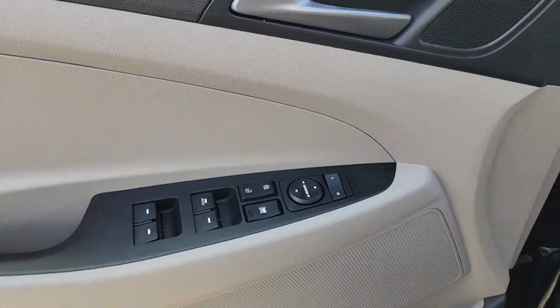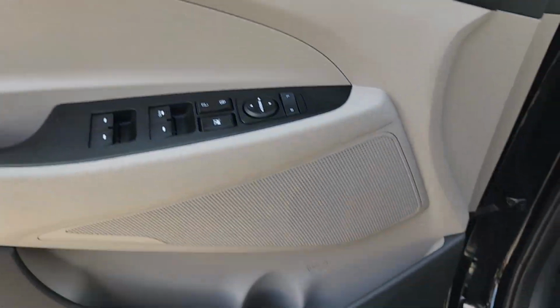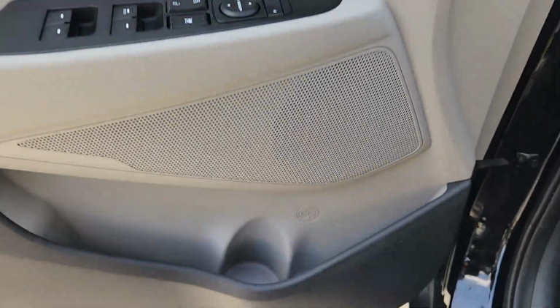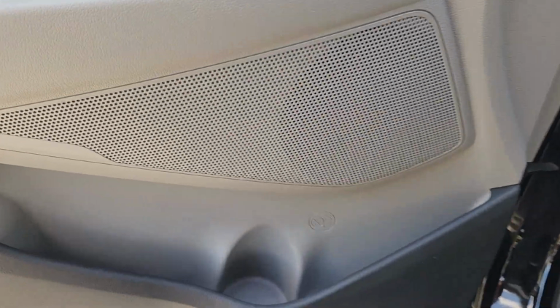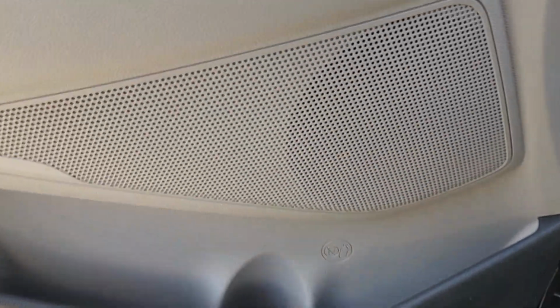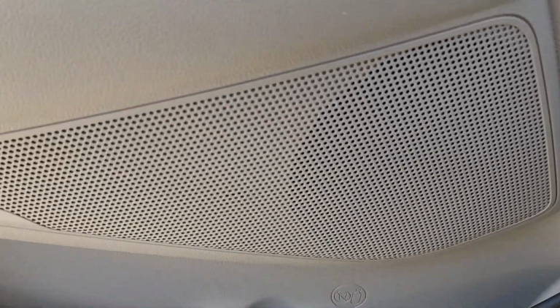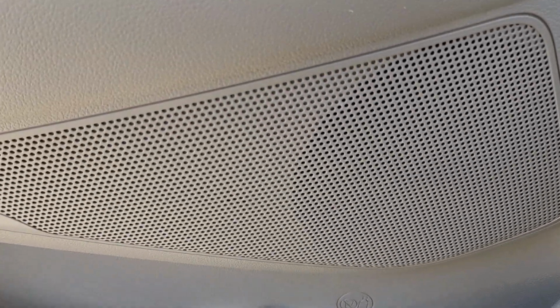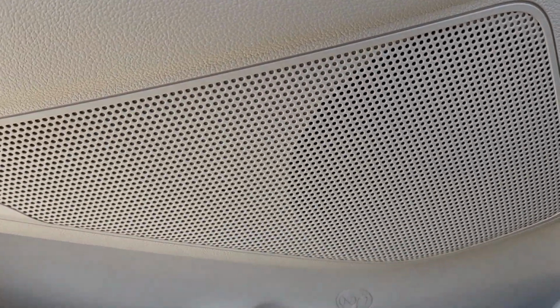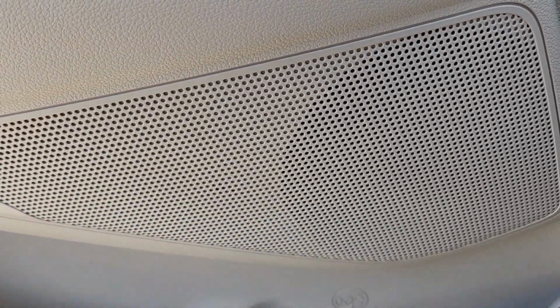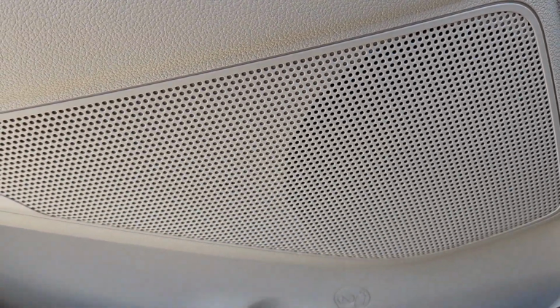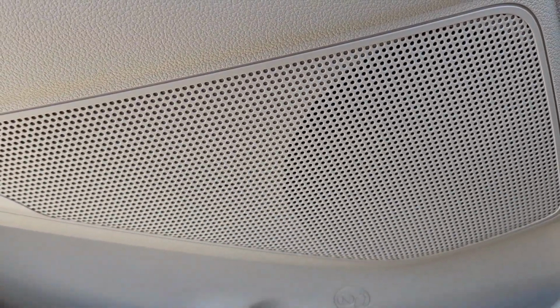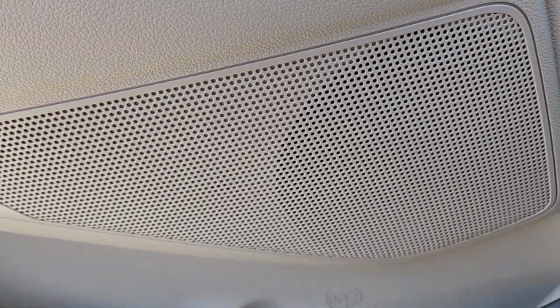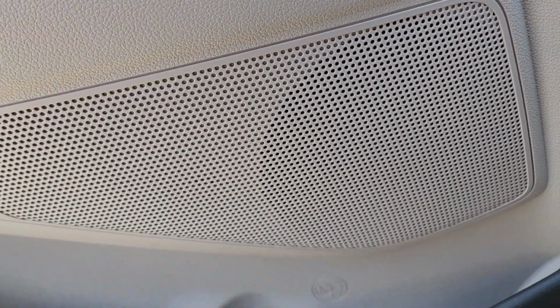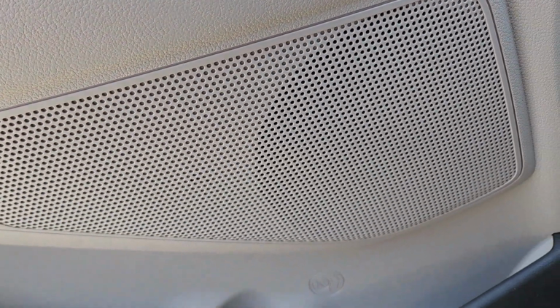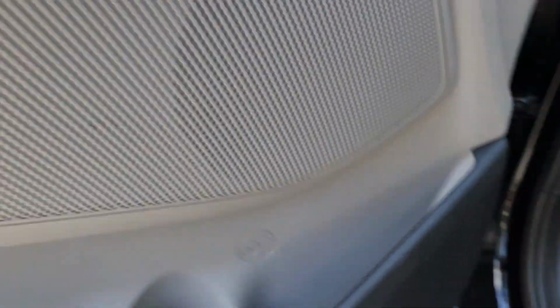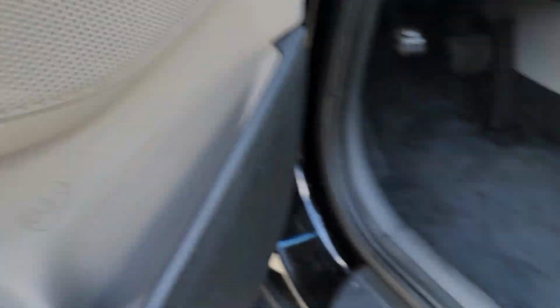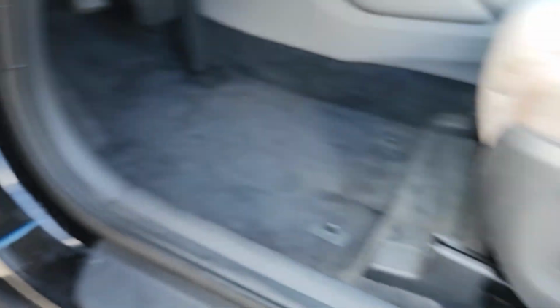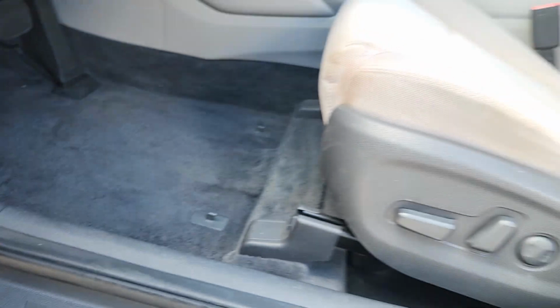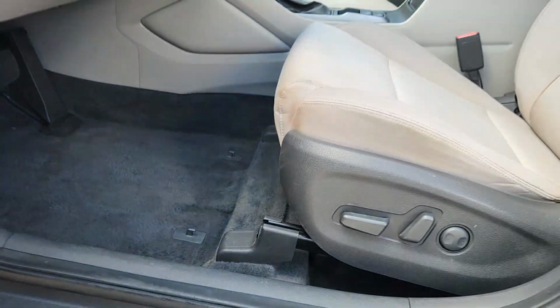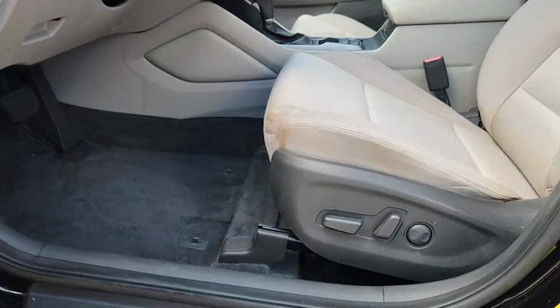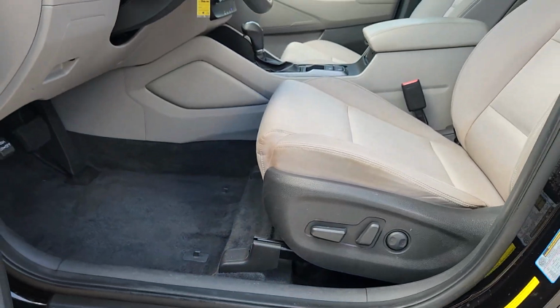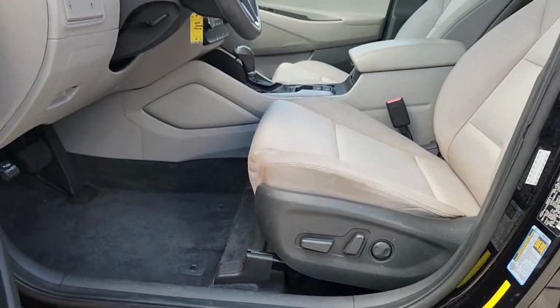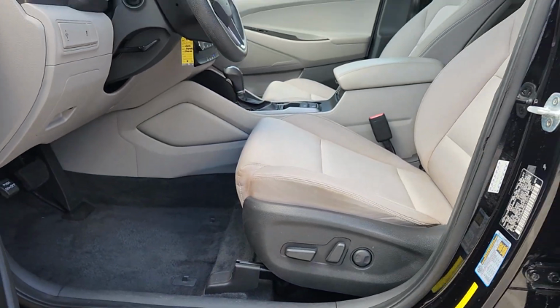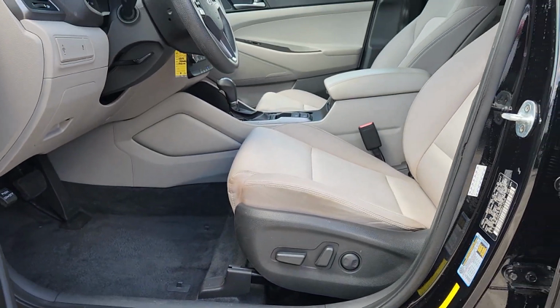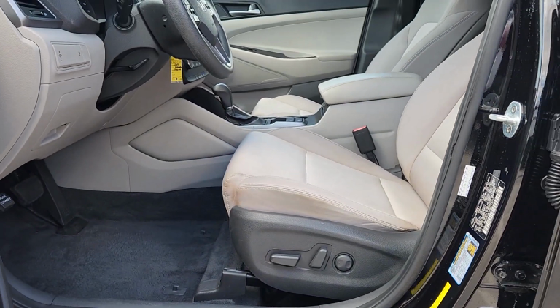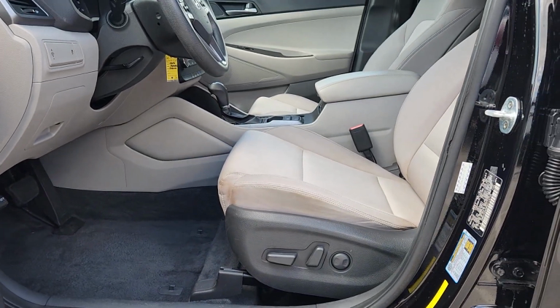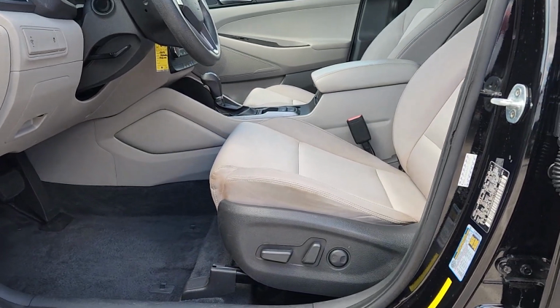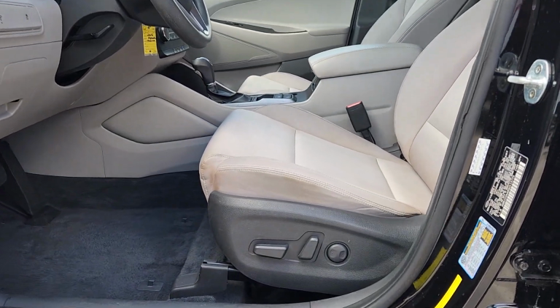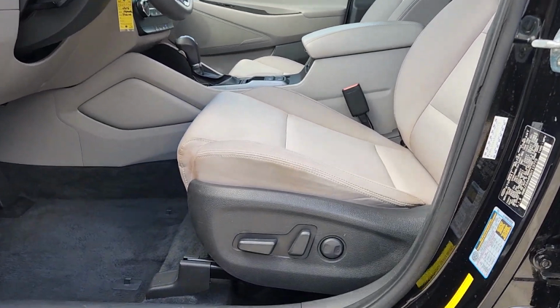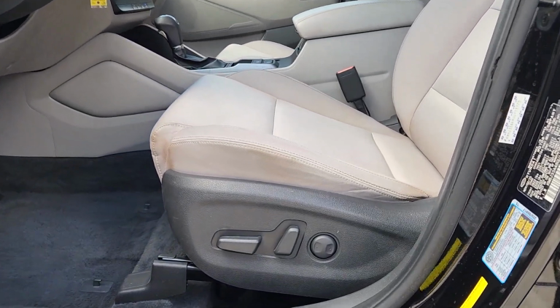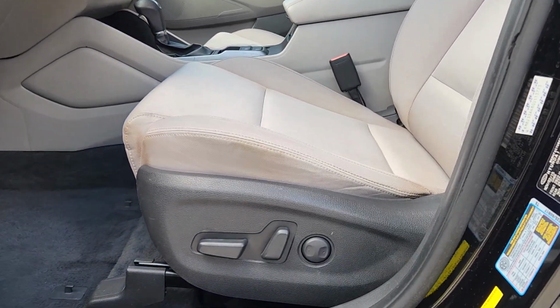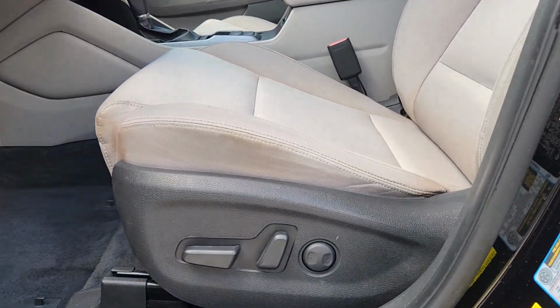Fog lamps, power driver seat, driver adjustable lumbar, luggage rack, daytime running lights, and driver illuminated vanity mirror.